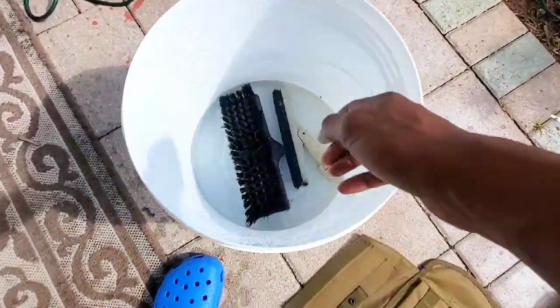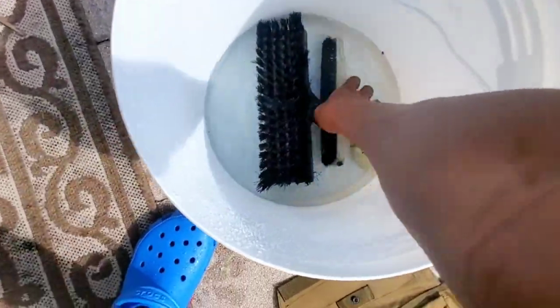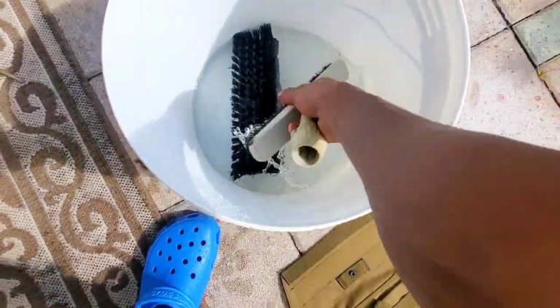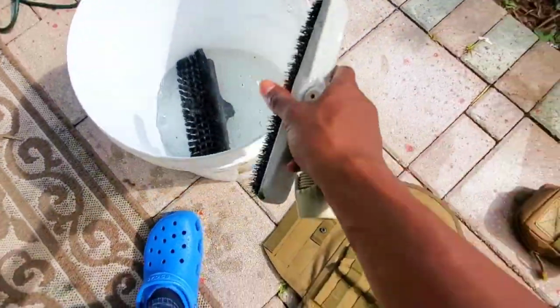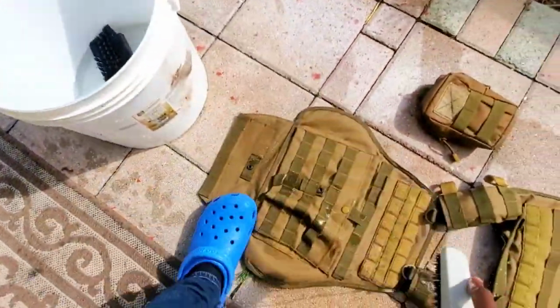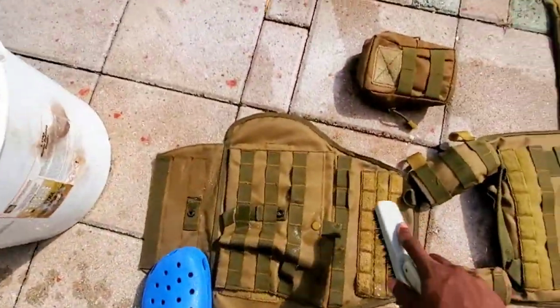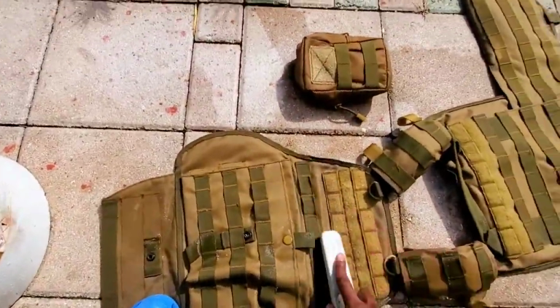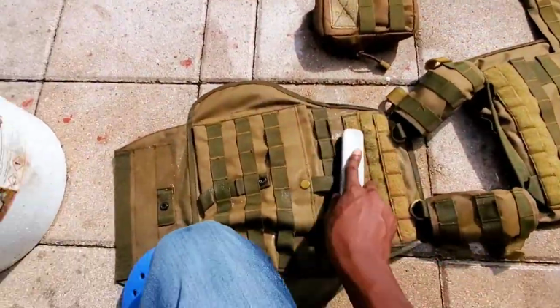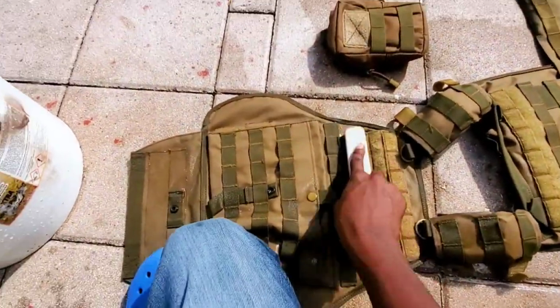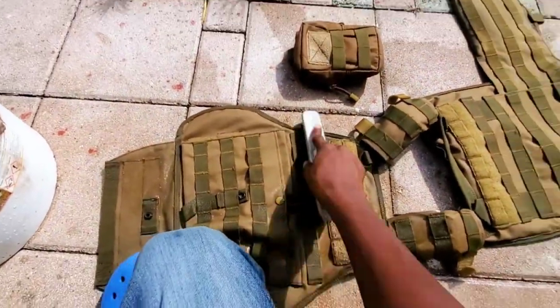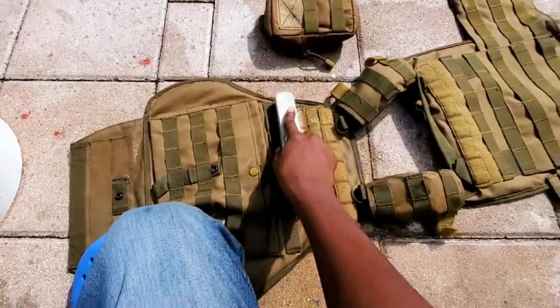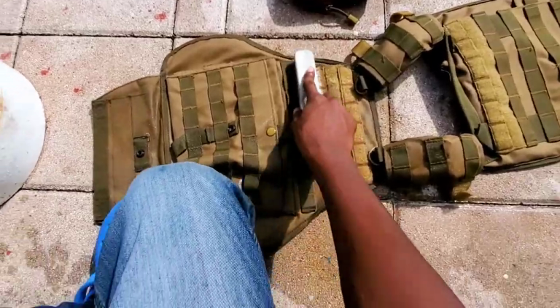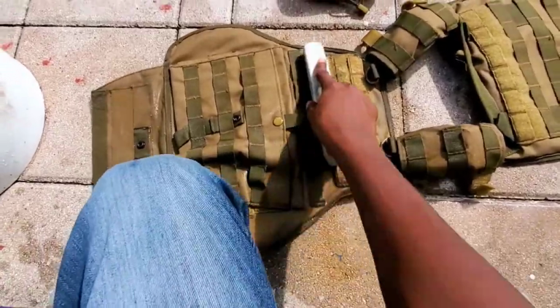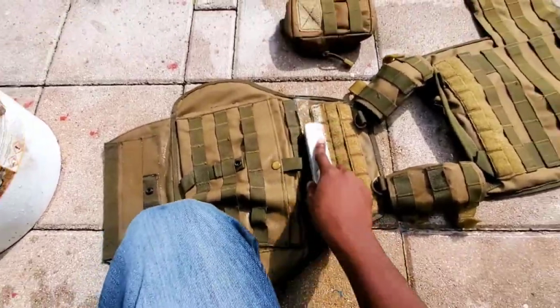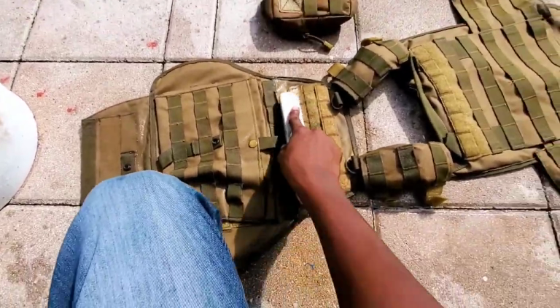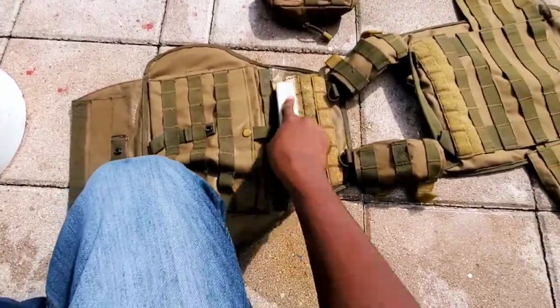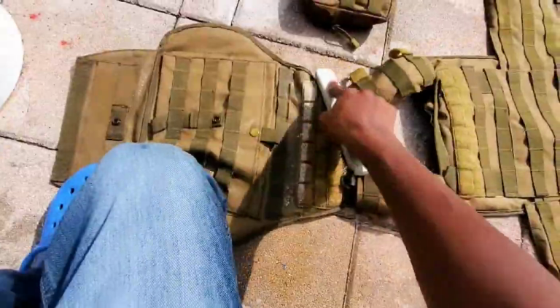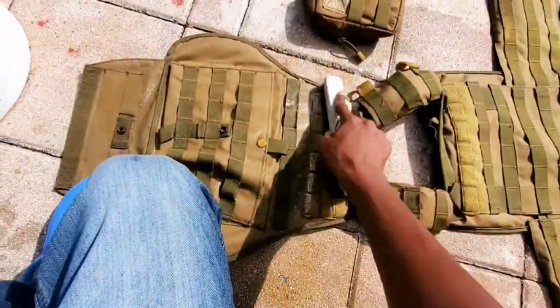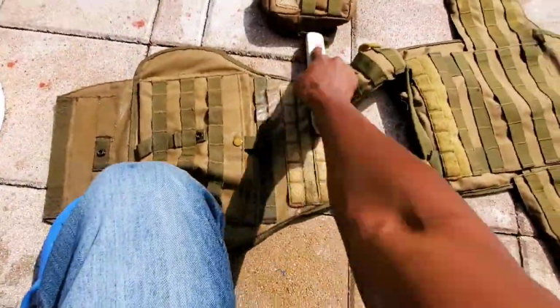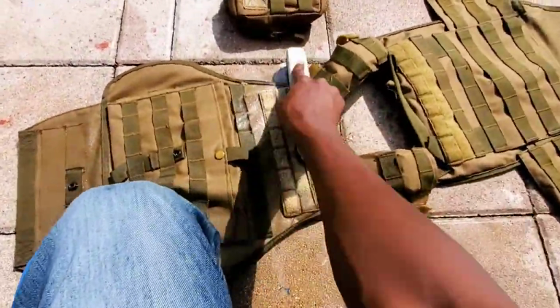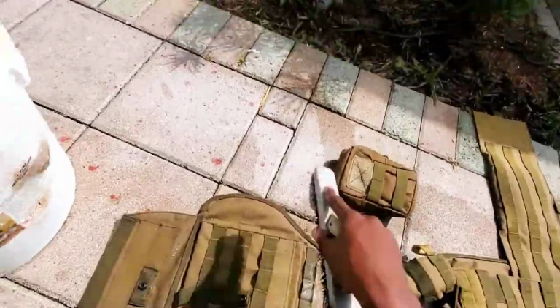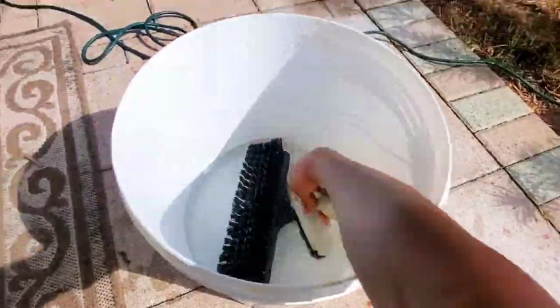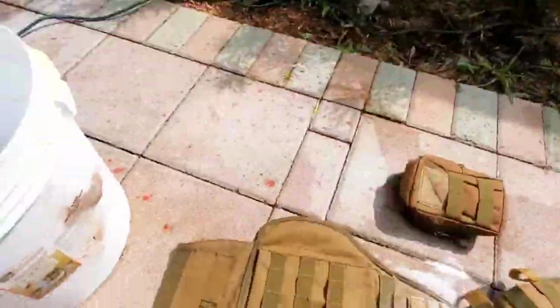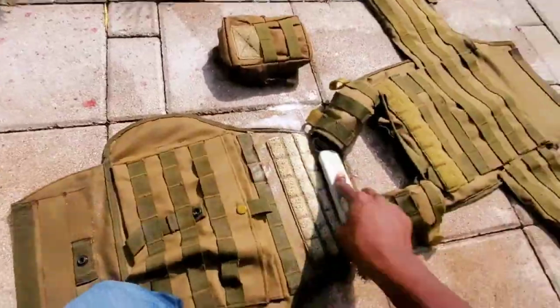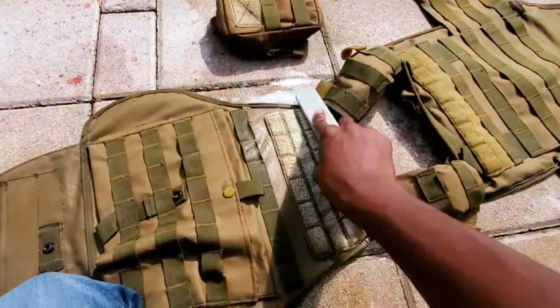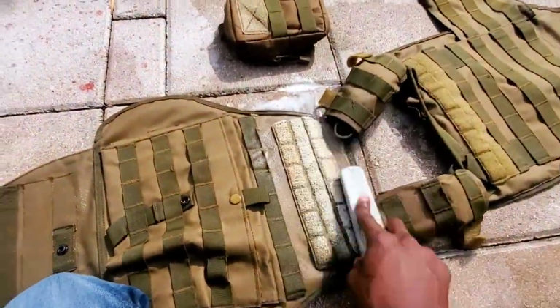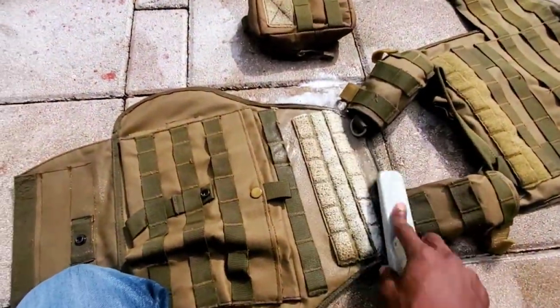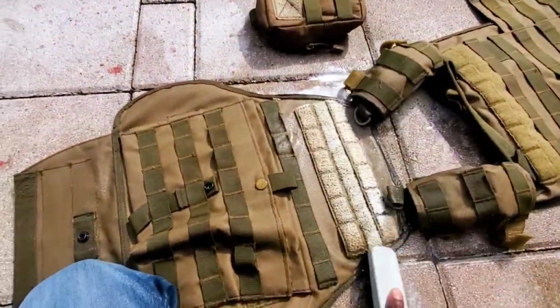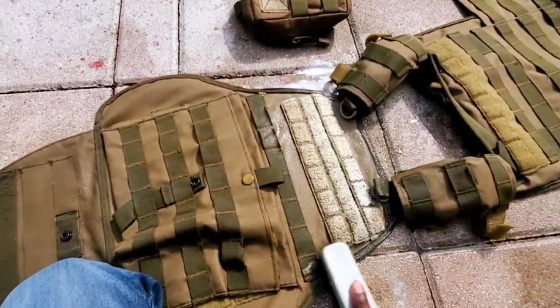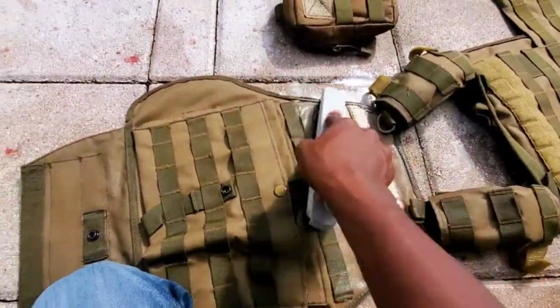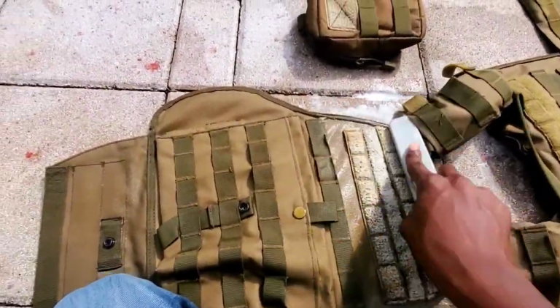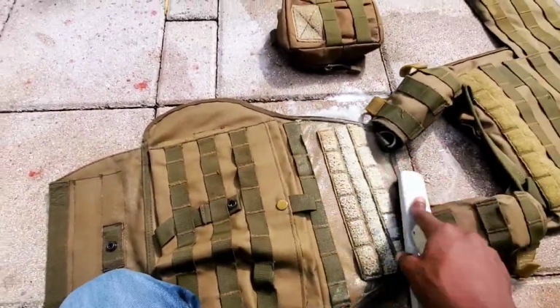Now it's time to get to work. Get down on your hands and knees and get to scrubbing — scrub every inch. This is the part of the cleaning that gets rid of all the dirt and stains off your vest, so get it scrubbed out thoroughly.